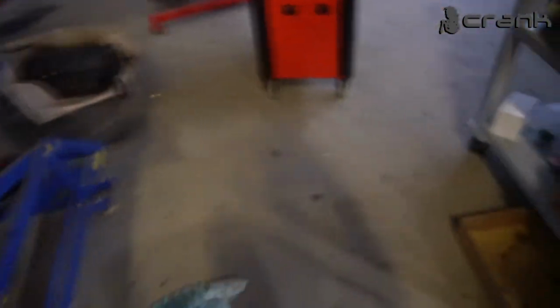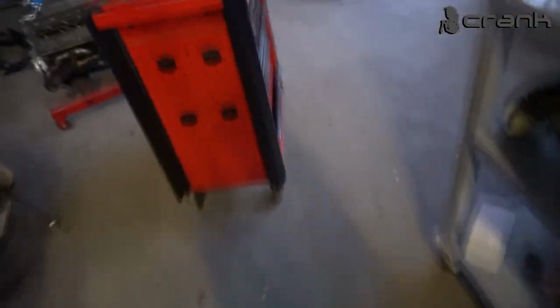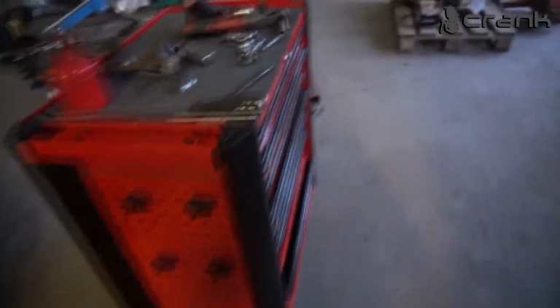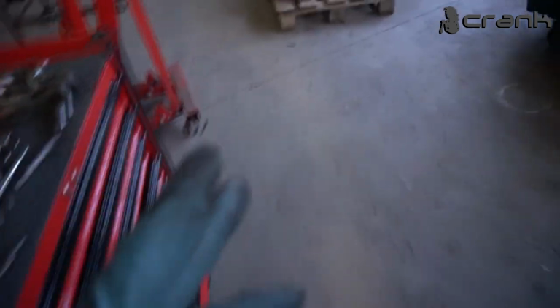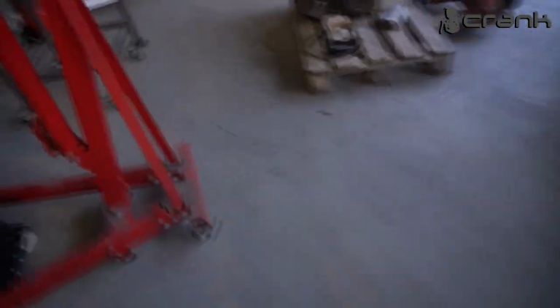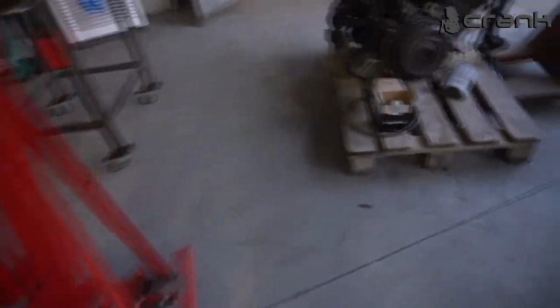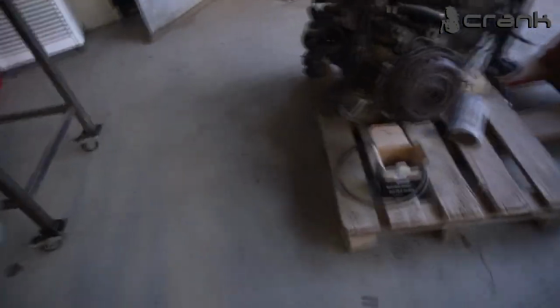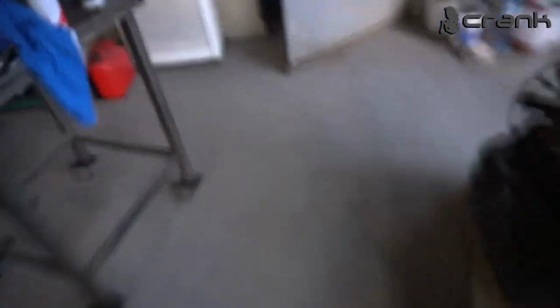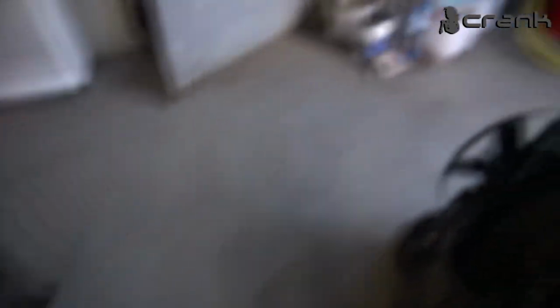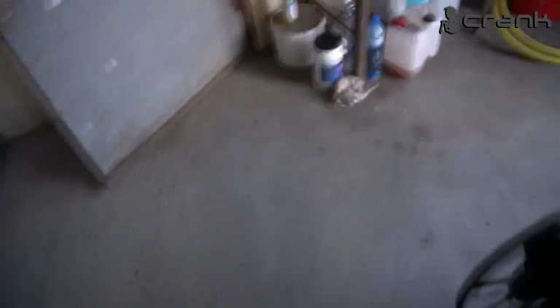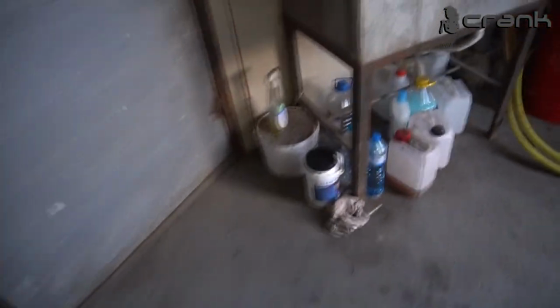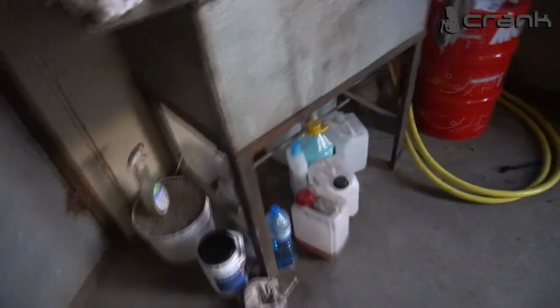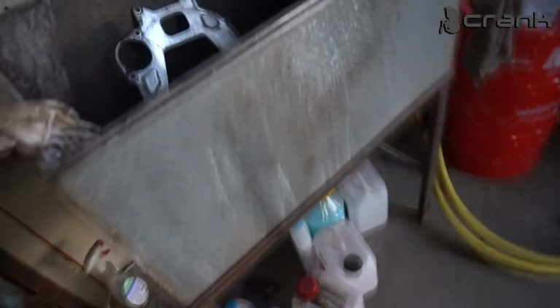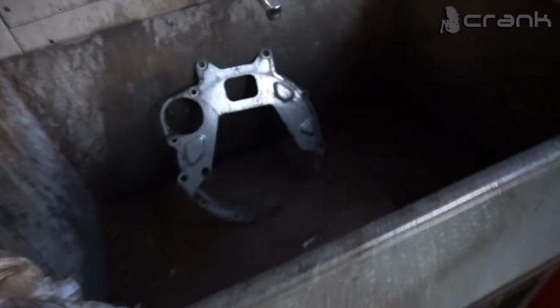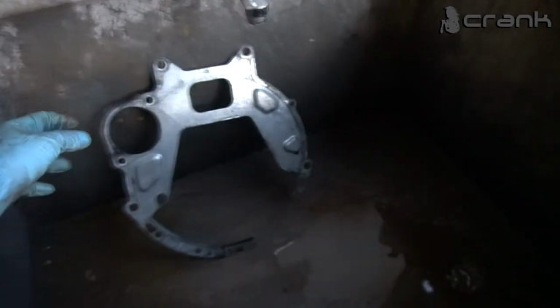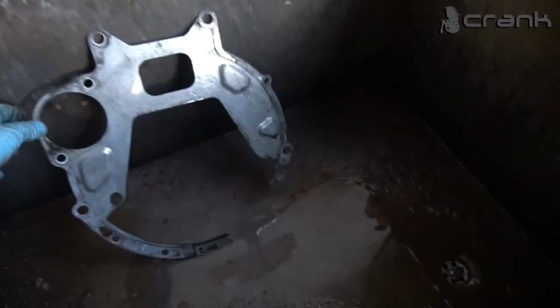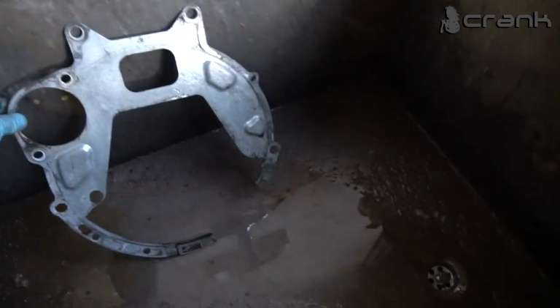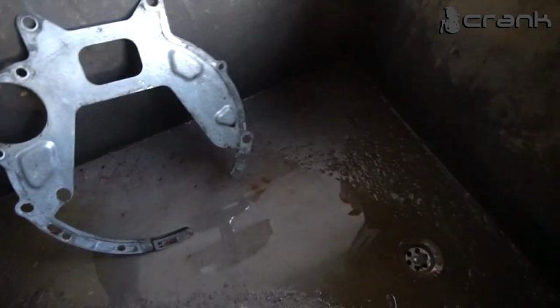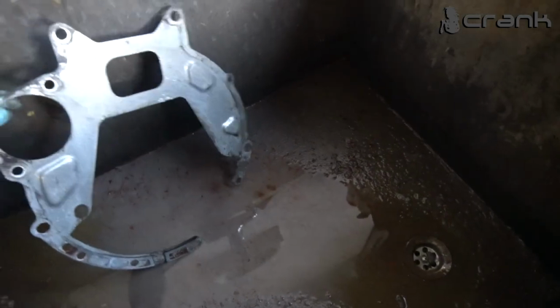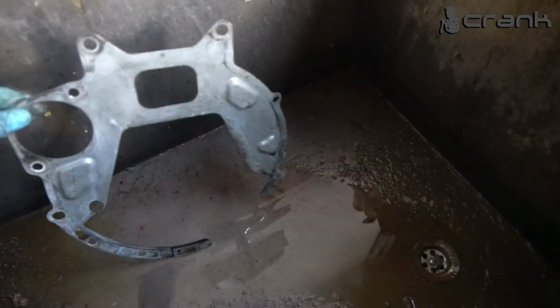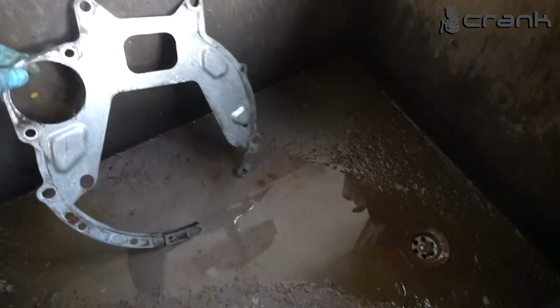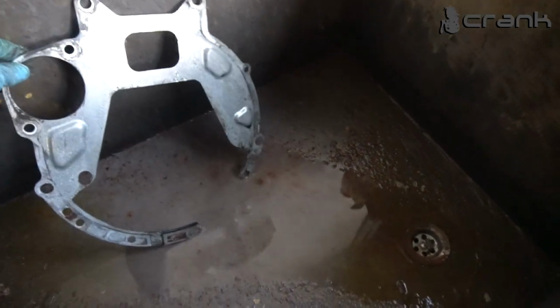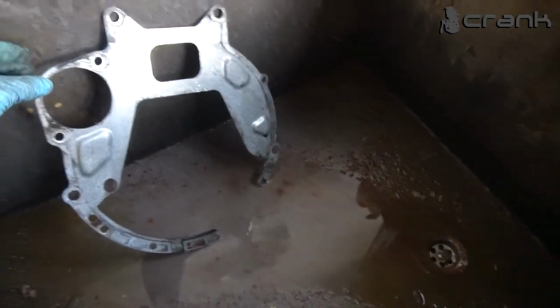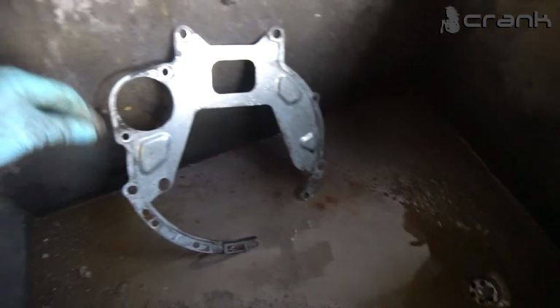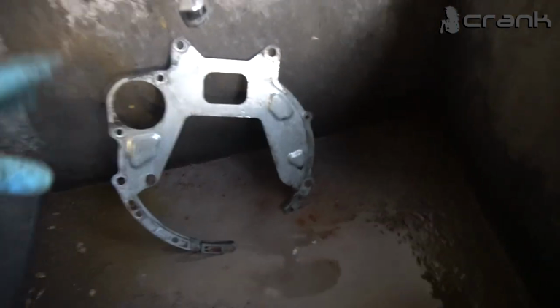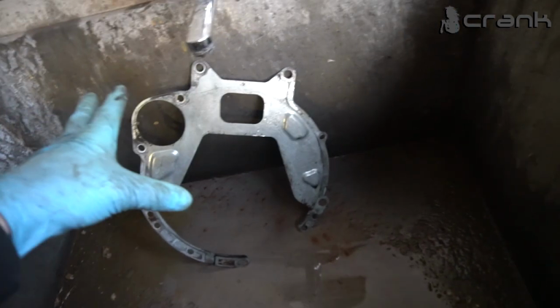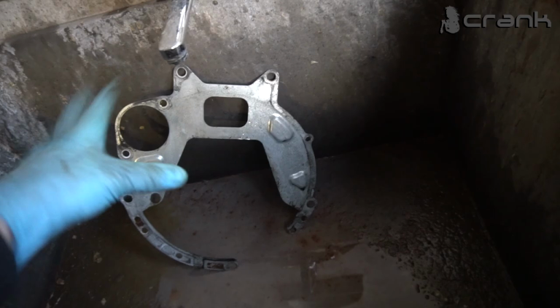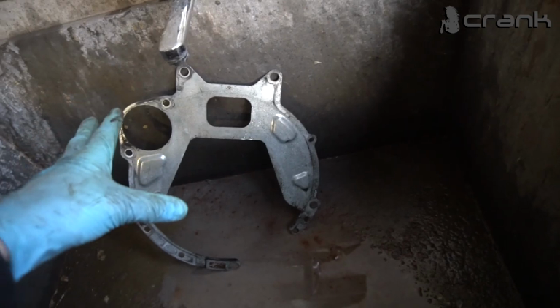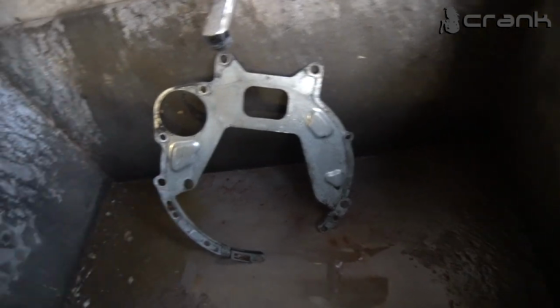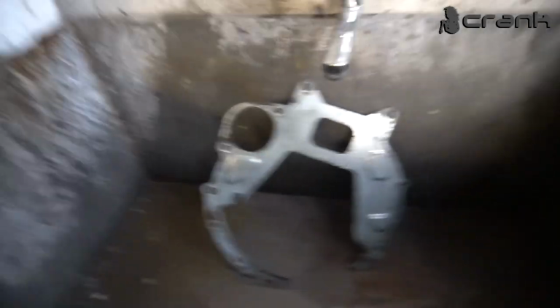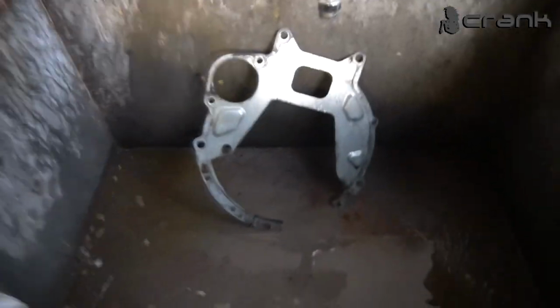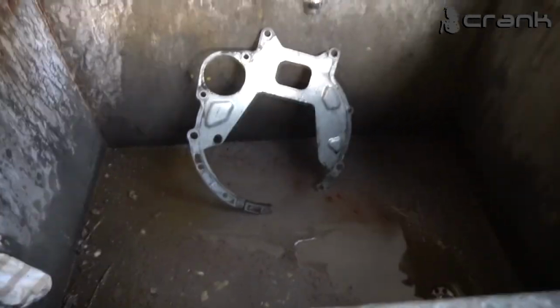Most people are forgetting this — don't forget to install this shield on the gearbox and try to clean it a little bit. After that you need to install the flywheel. This is a really common mistake.